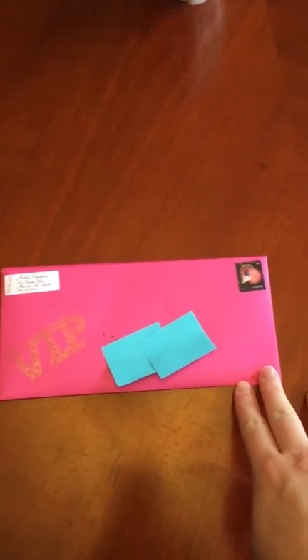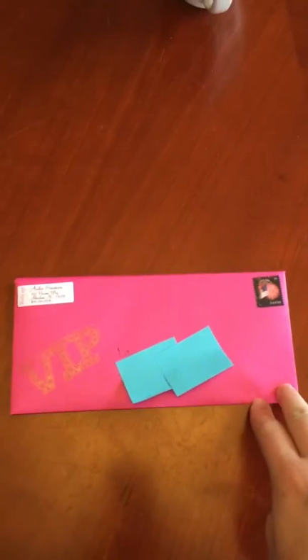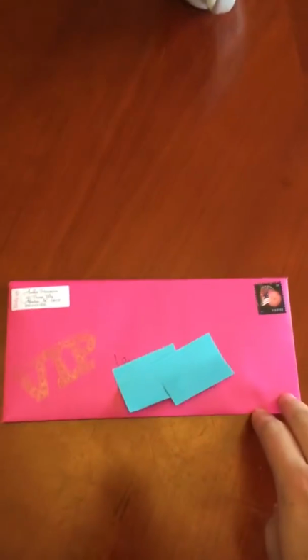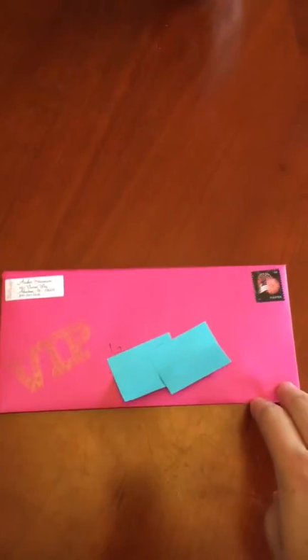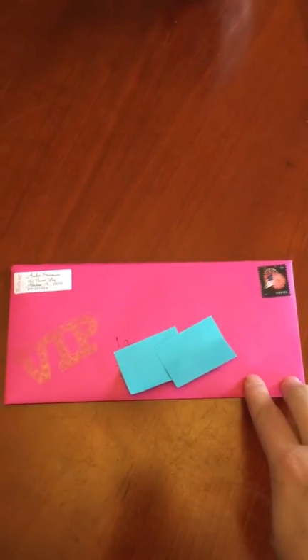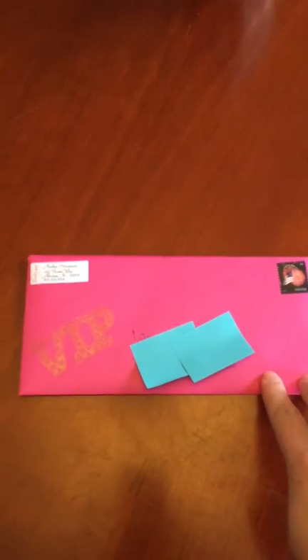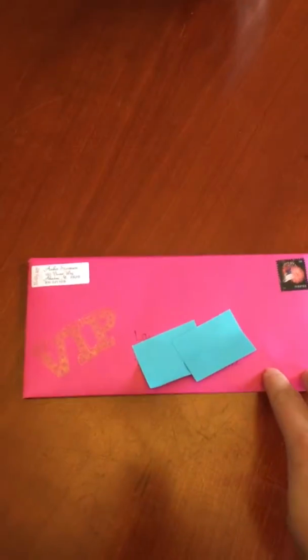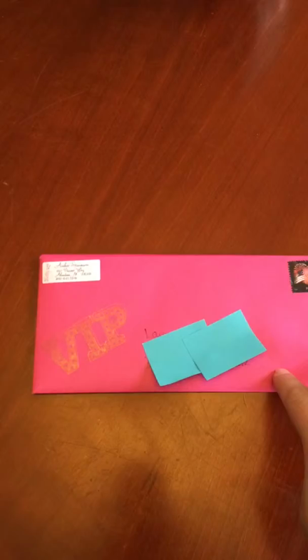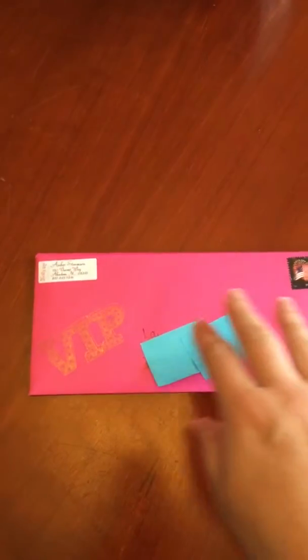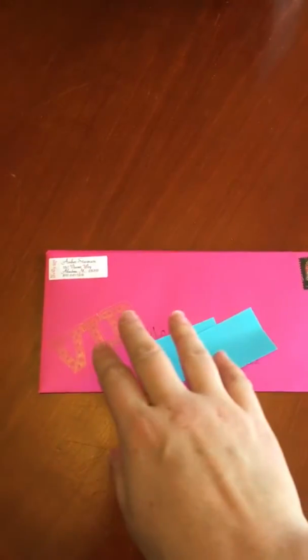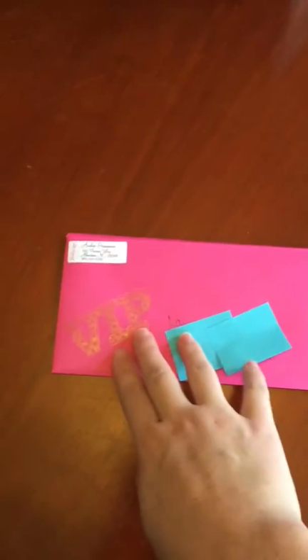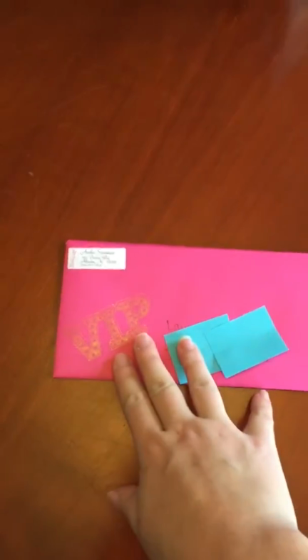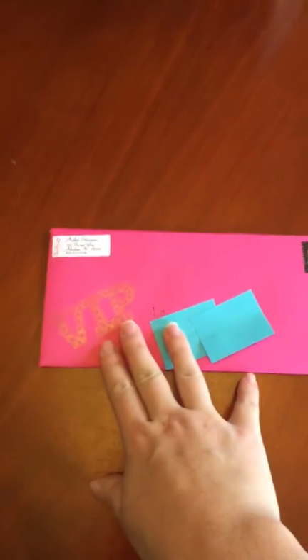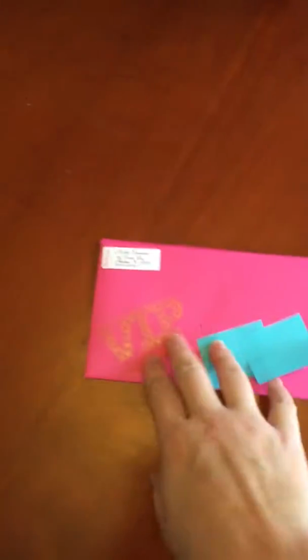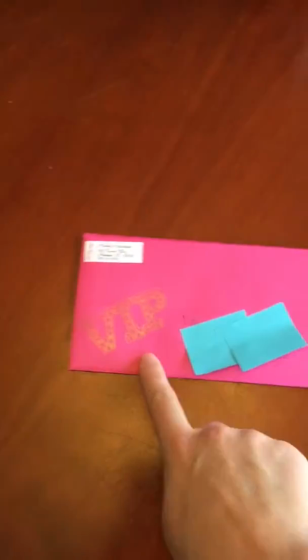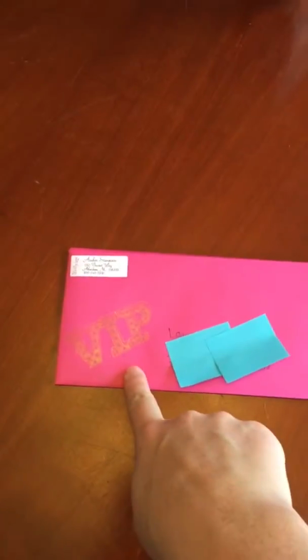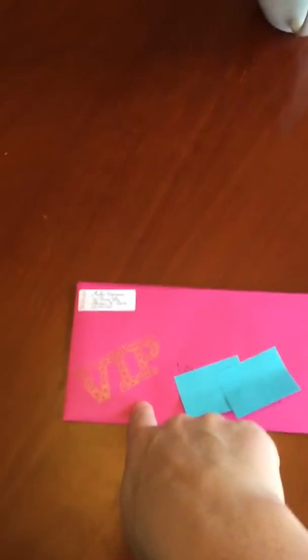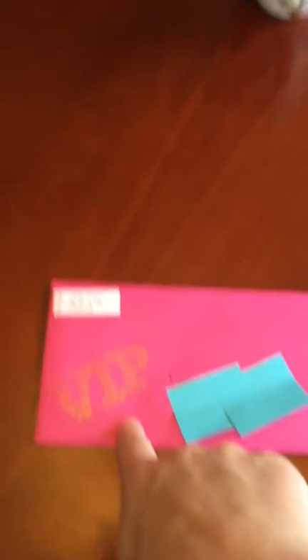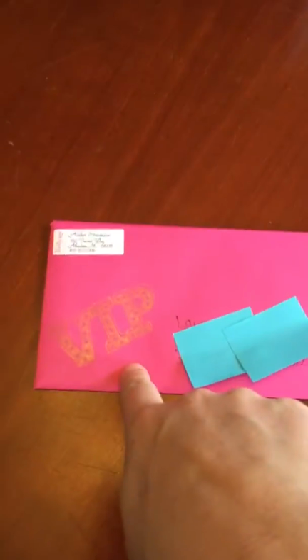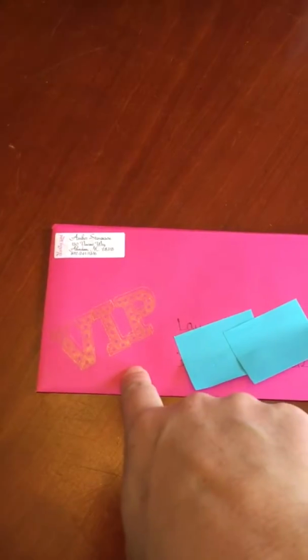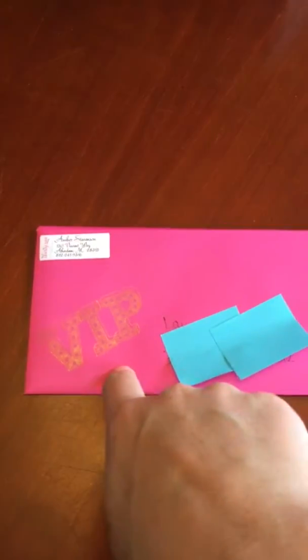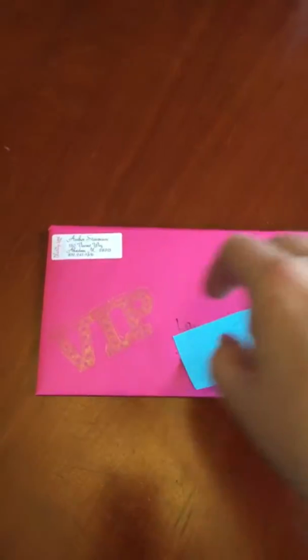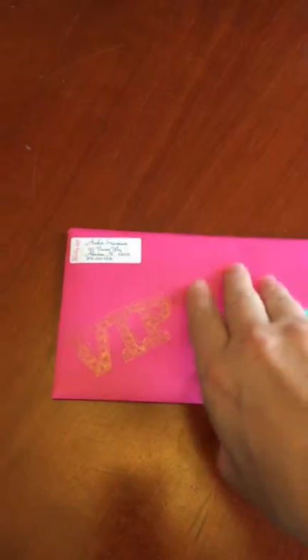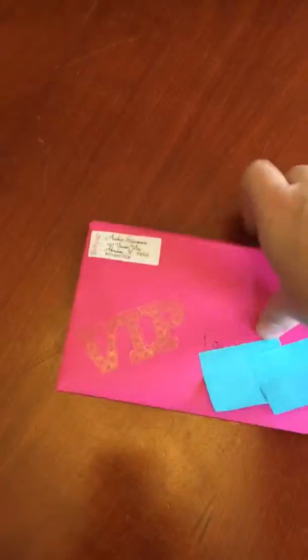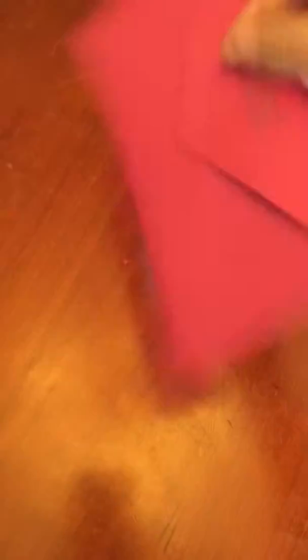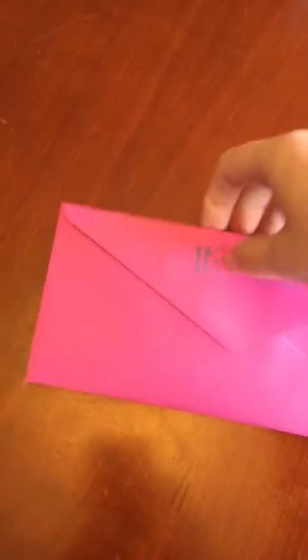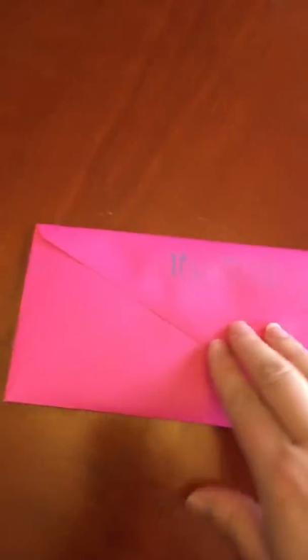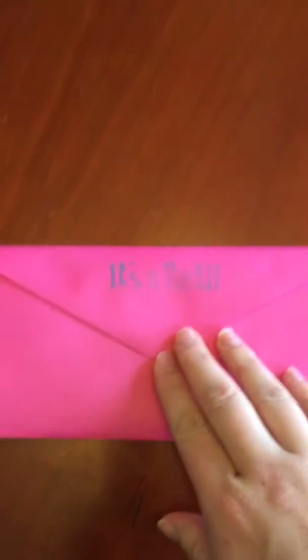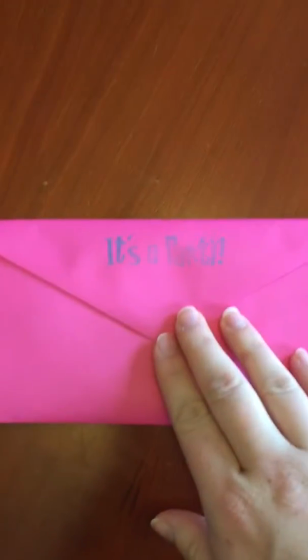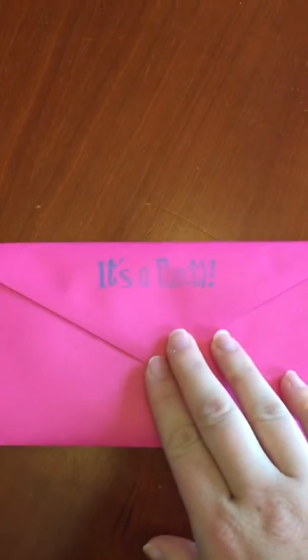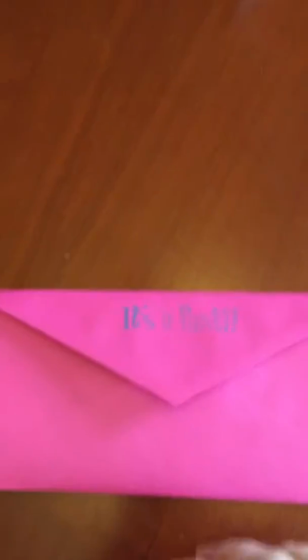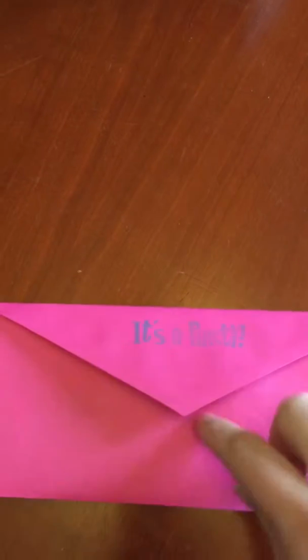I also love my rubber stamps, so I've got 'VIP' stamped on here in gold, and then on the back I have 'It's a Party' stamped on there in turquoise.